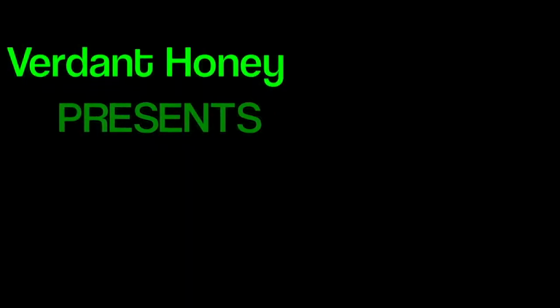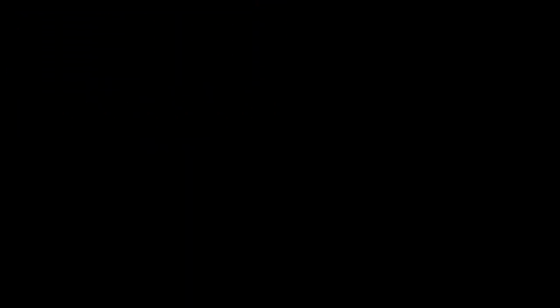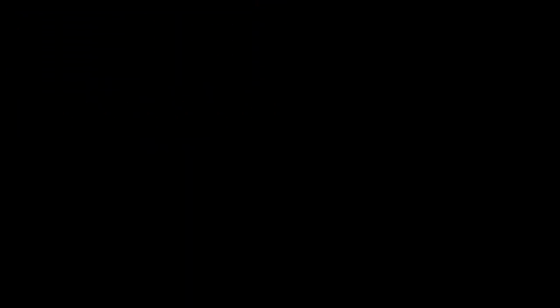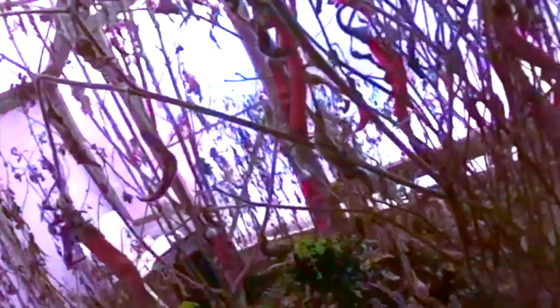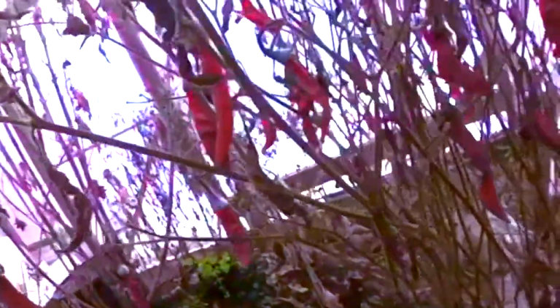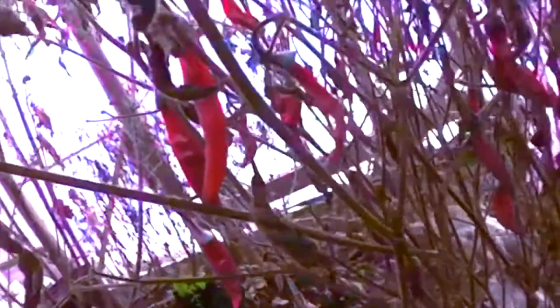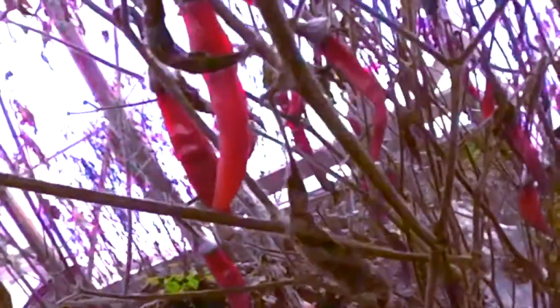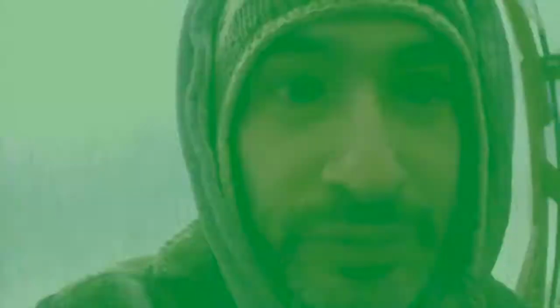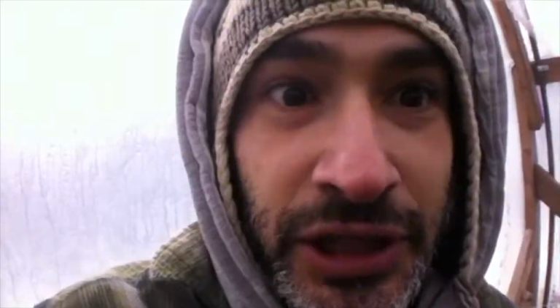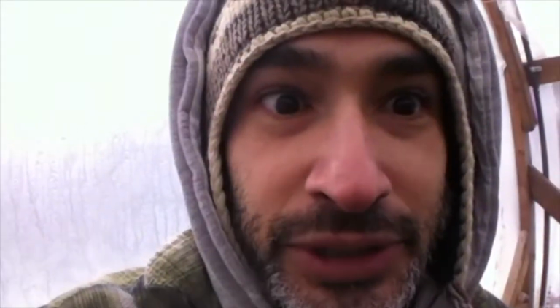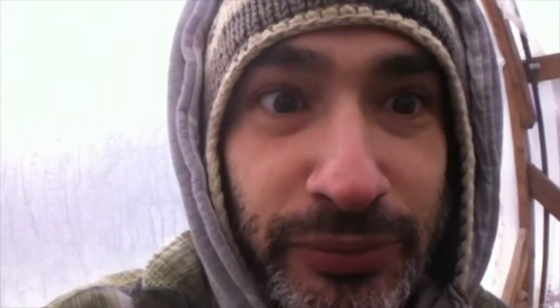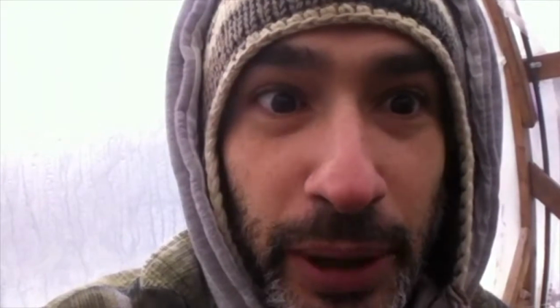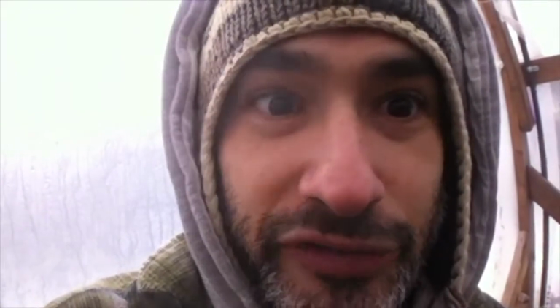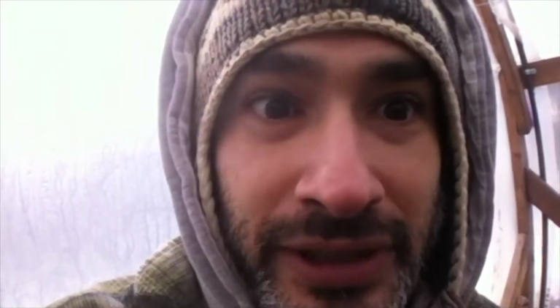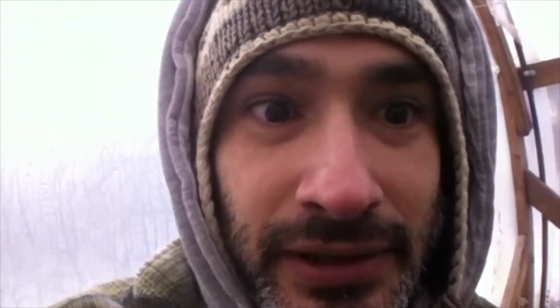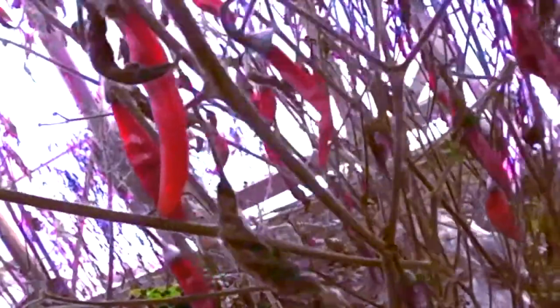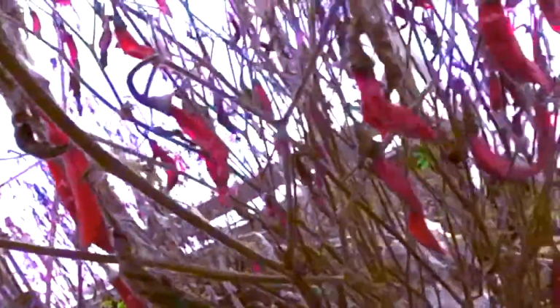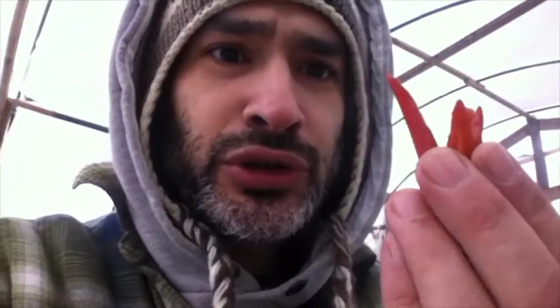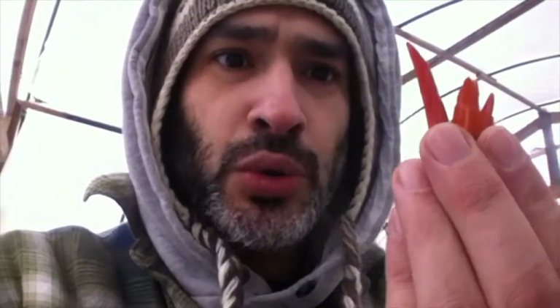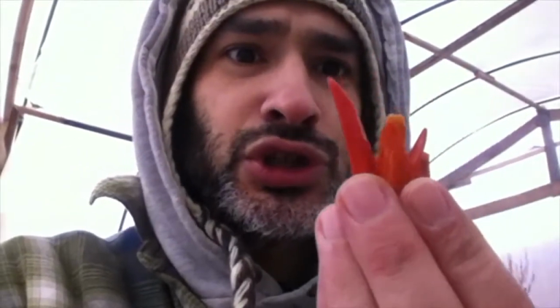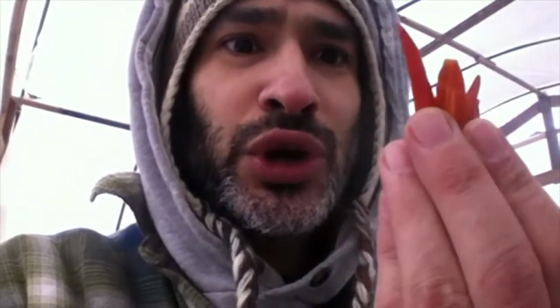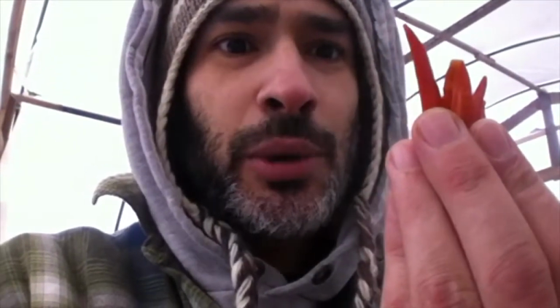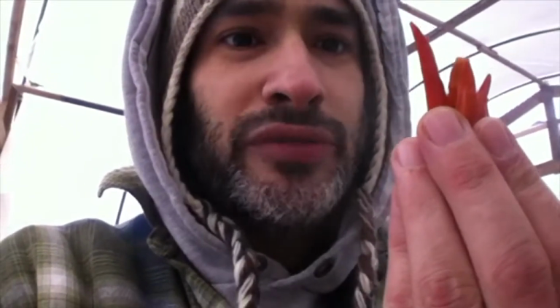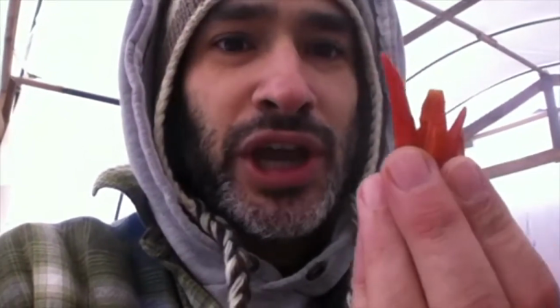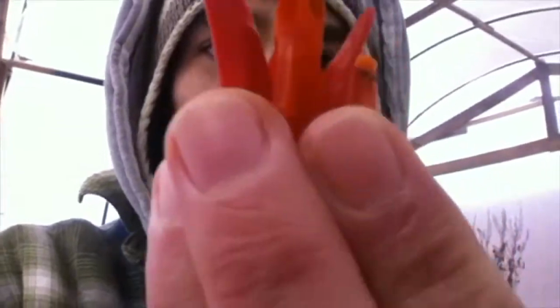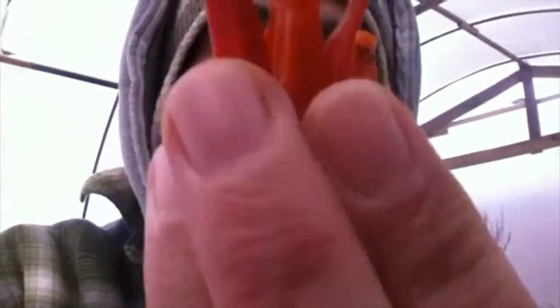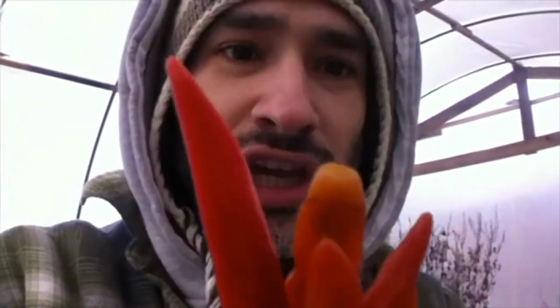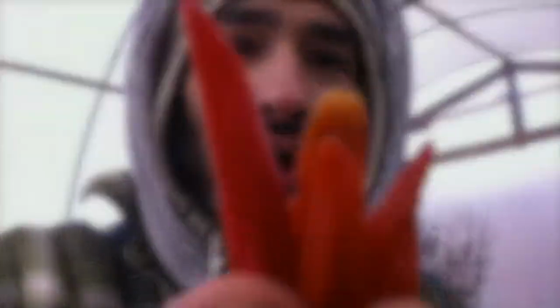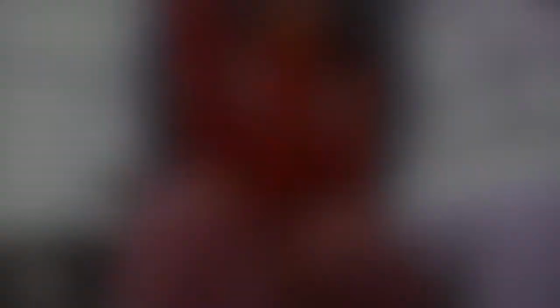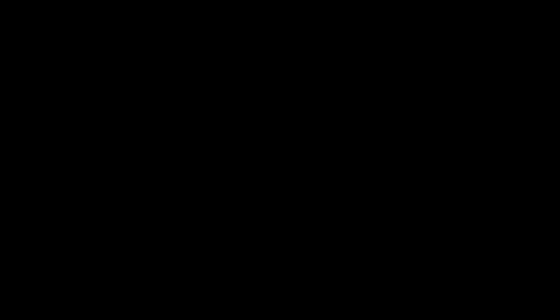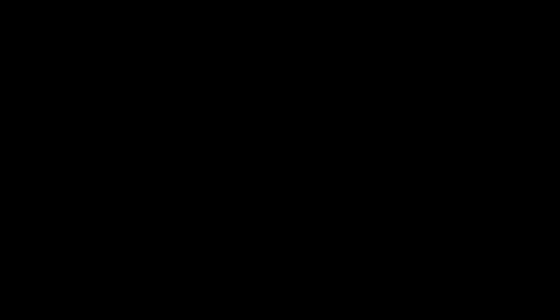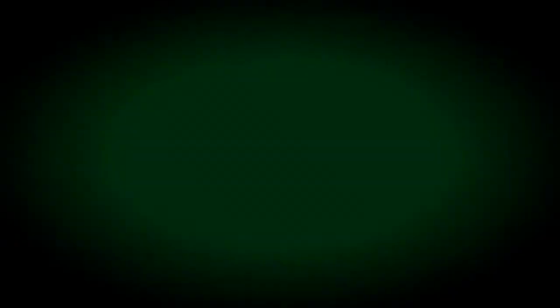I want to talk about peppers today. I was derelict in pepper forming. They were growing straight up out of the plant — straight up out of the plant.